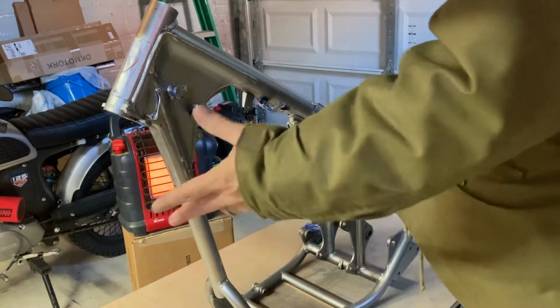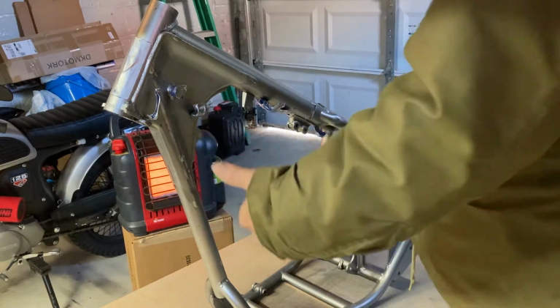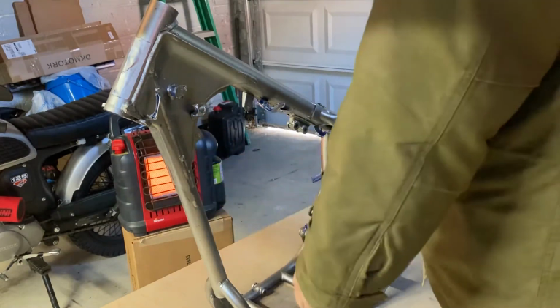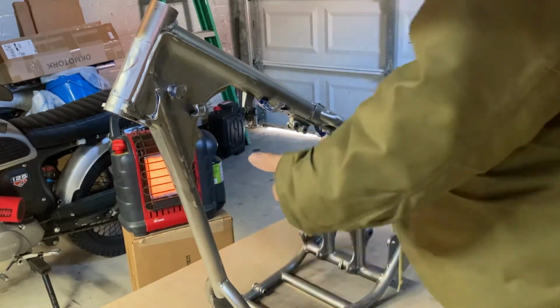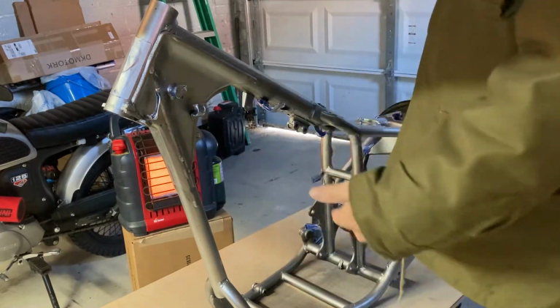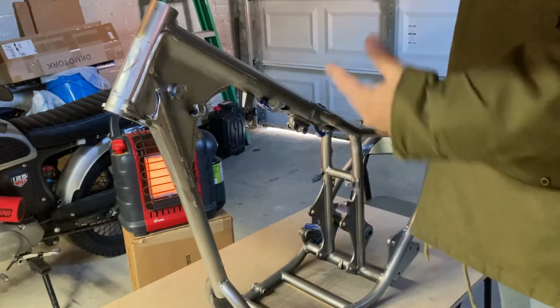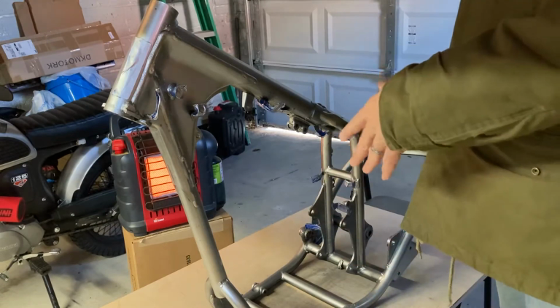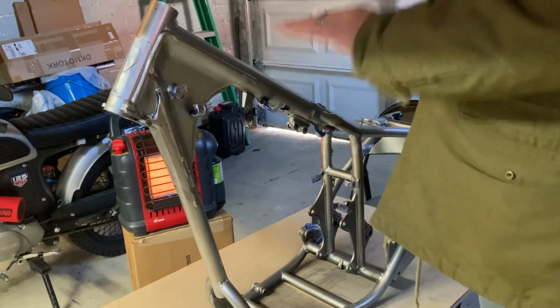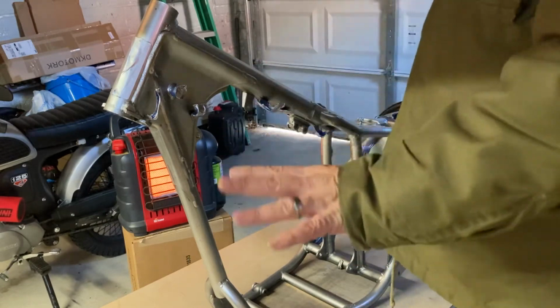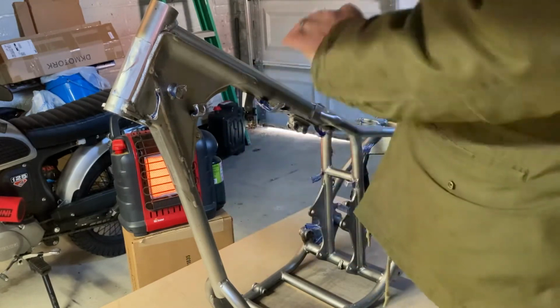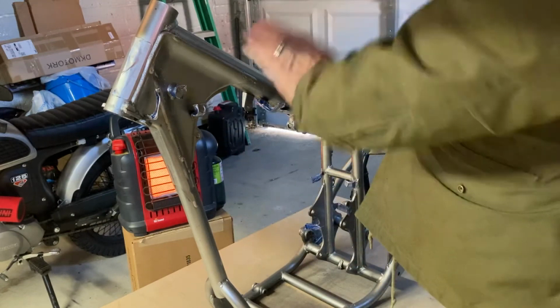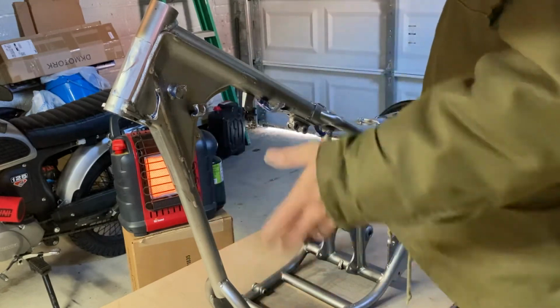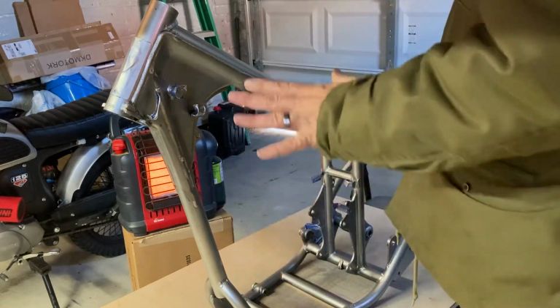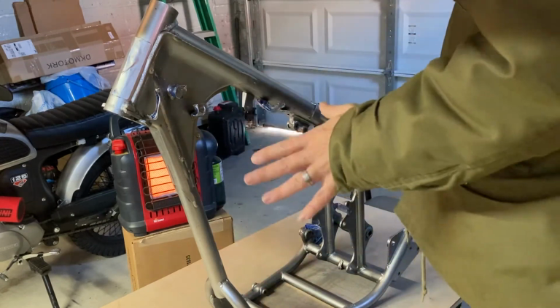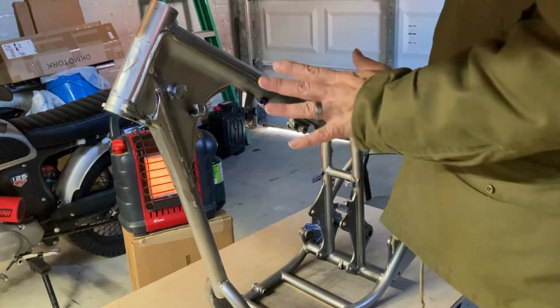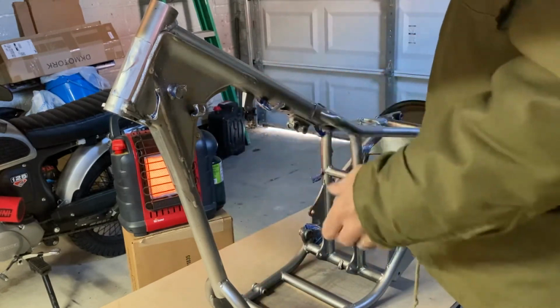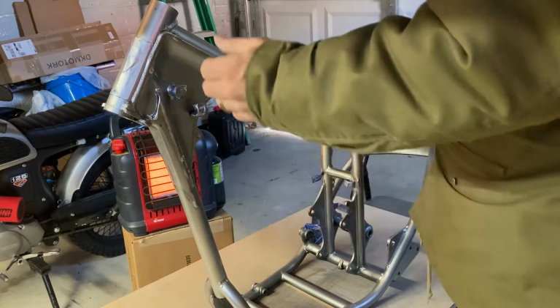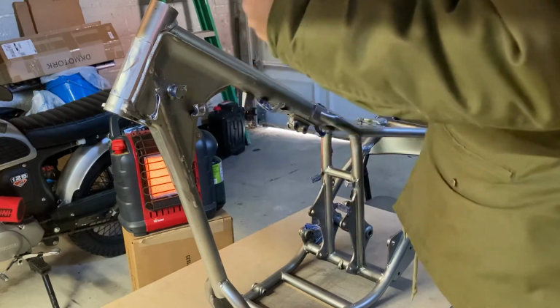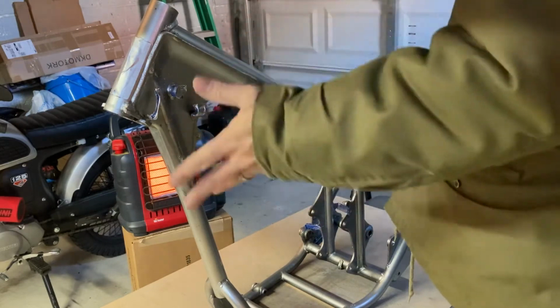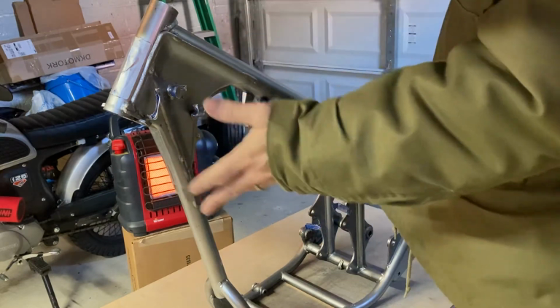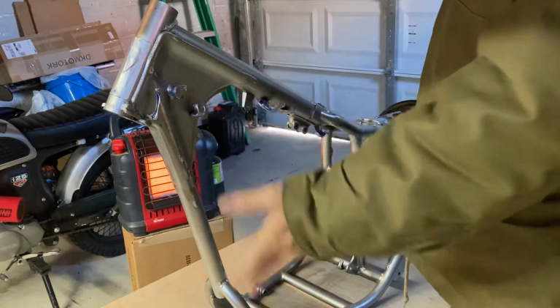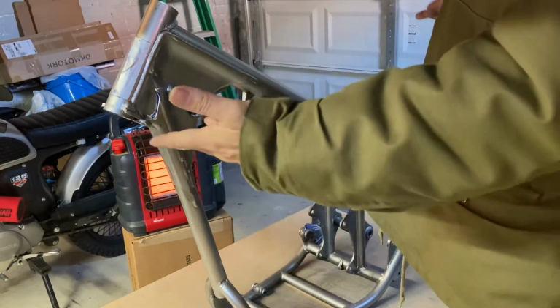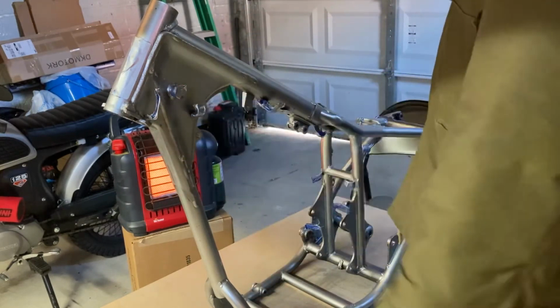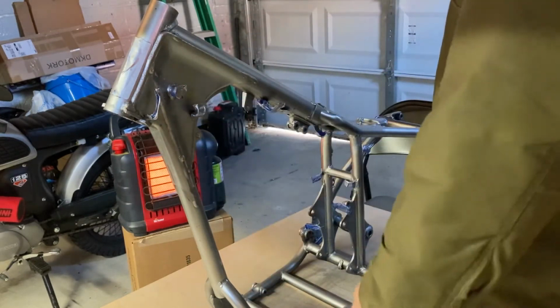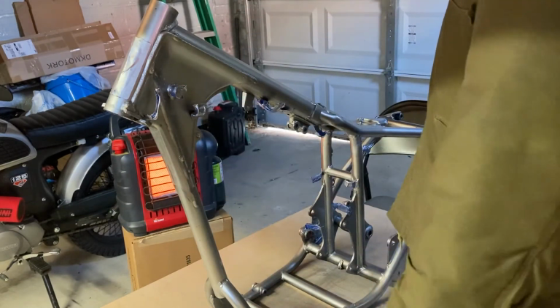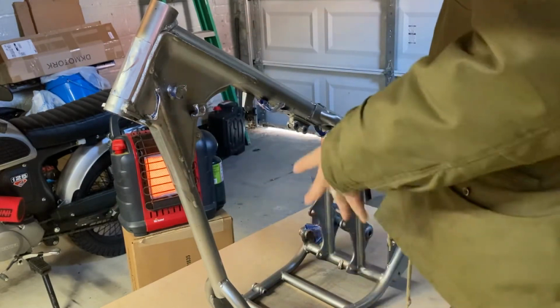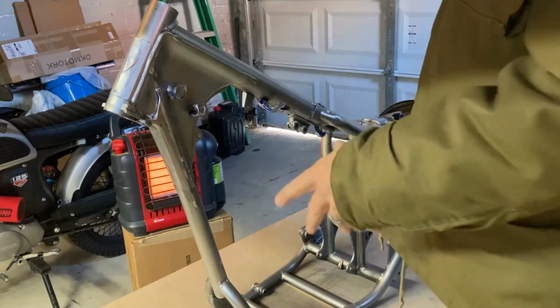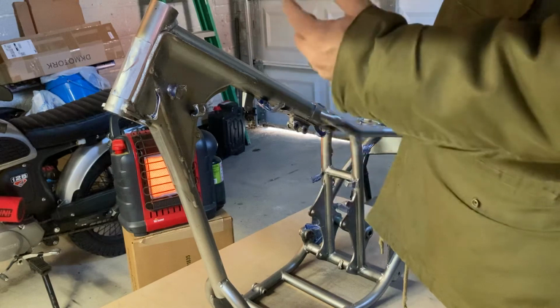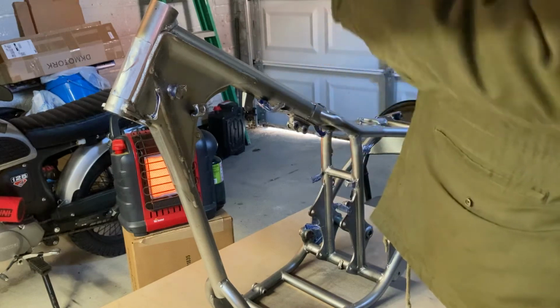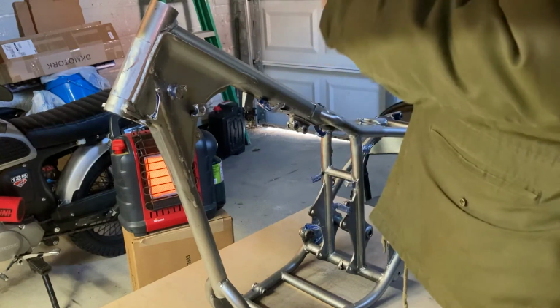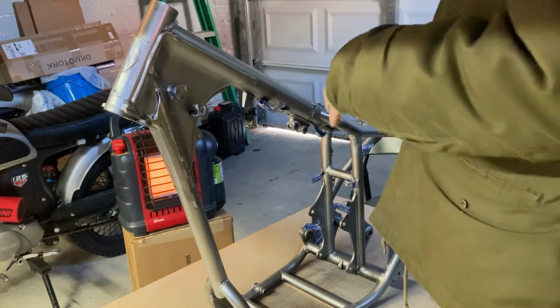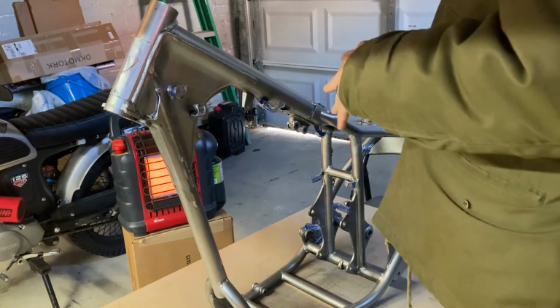Basically, I got all the parts coming in from the original seller. Came with the title — title's already transferred, tags are already in my name, it's already done as far as that goes. Just got to build the bike. It's going to be a frame-up build.